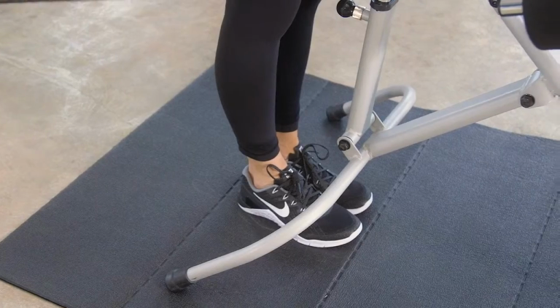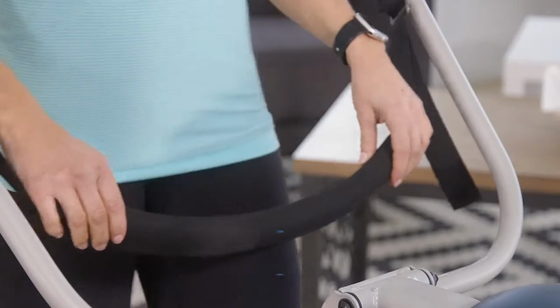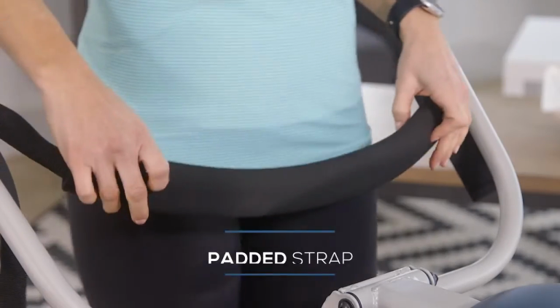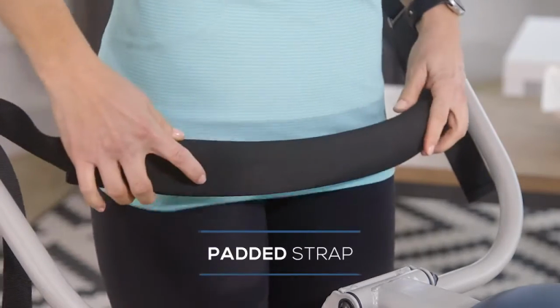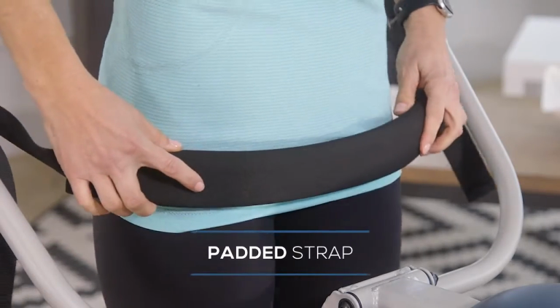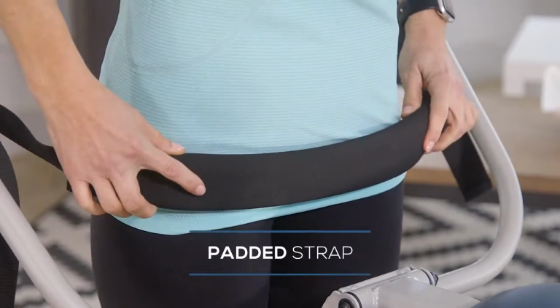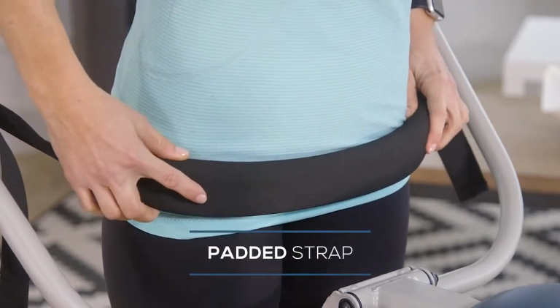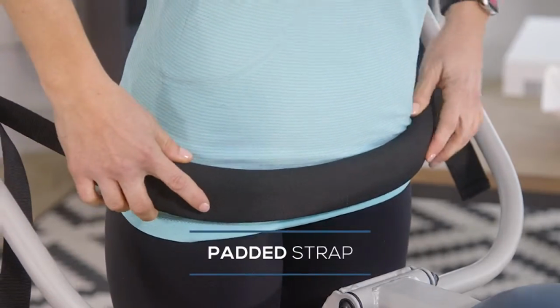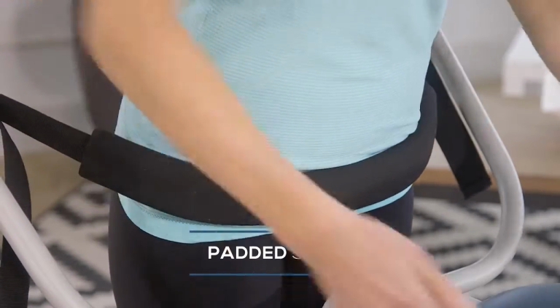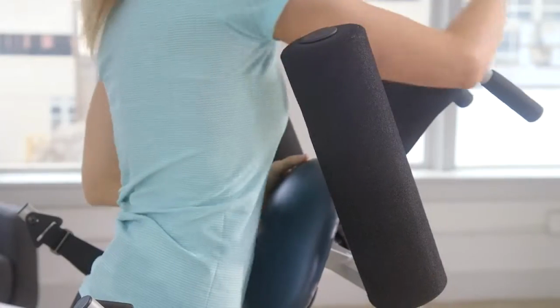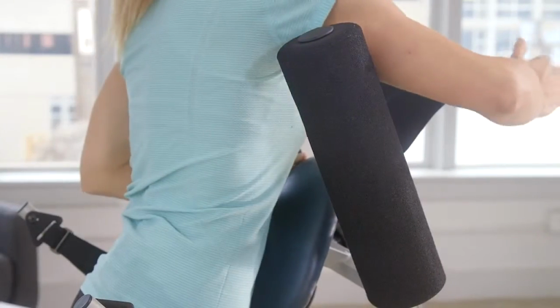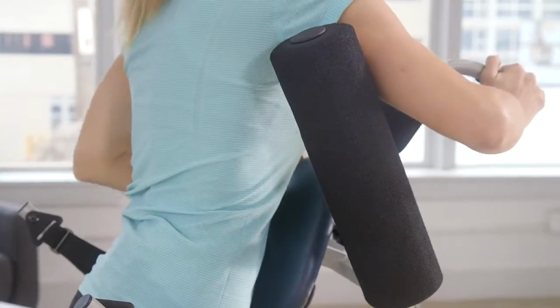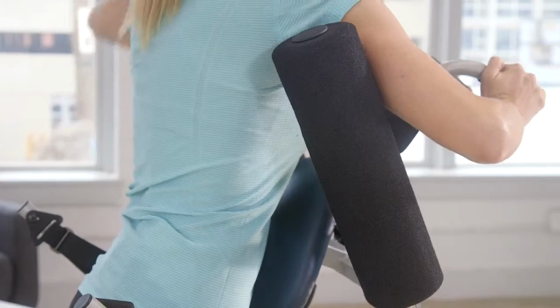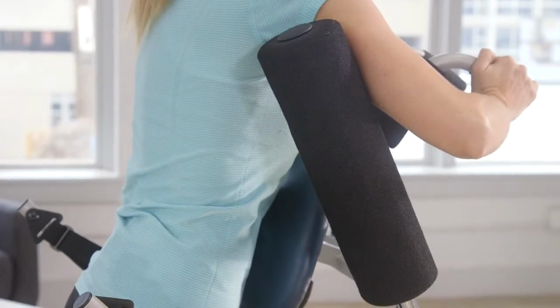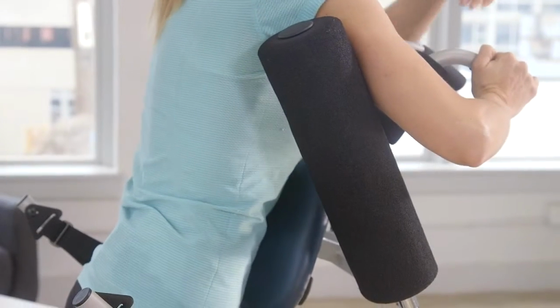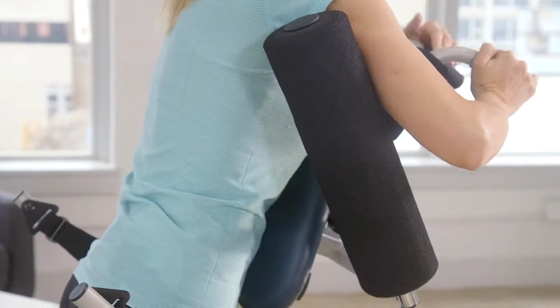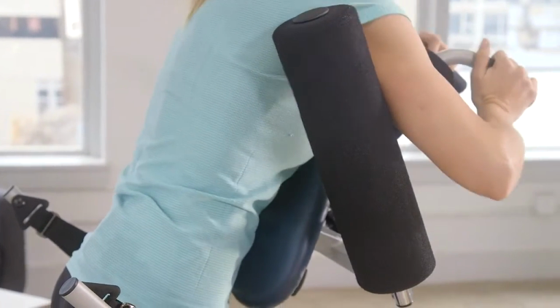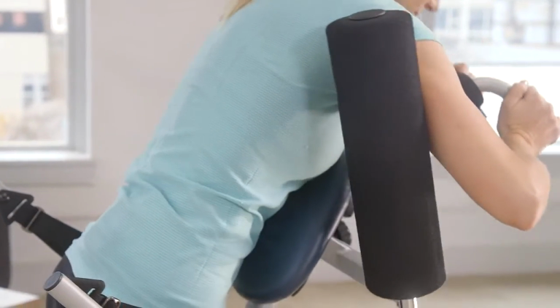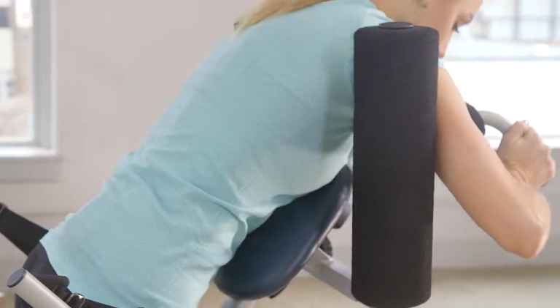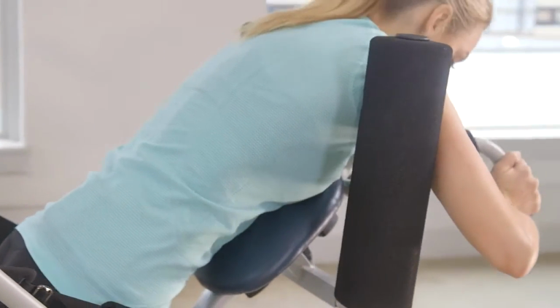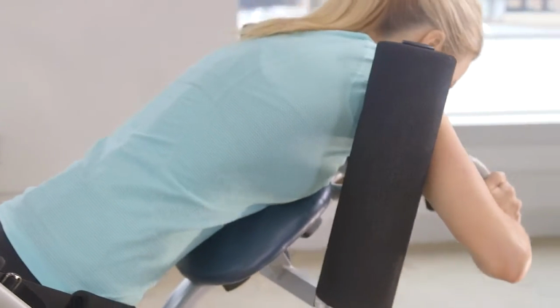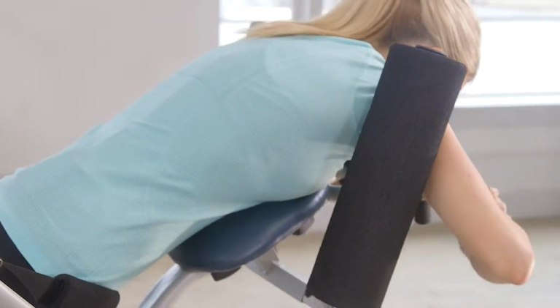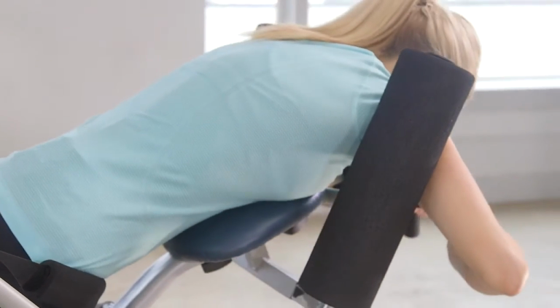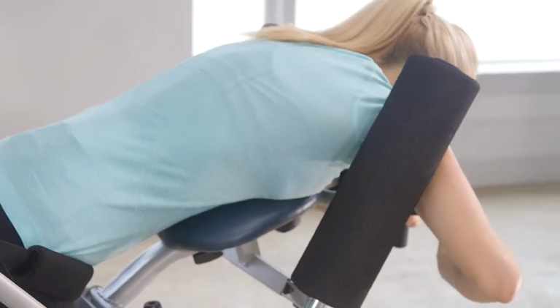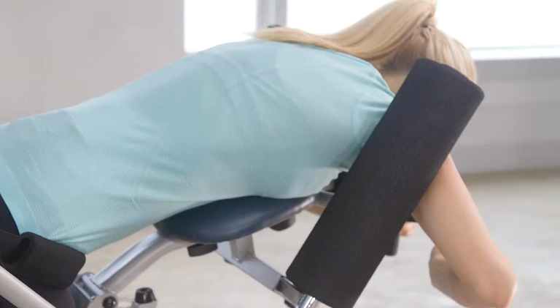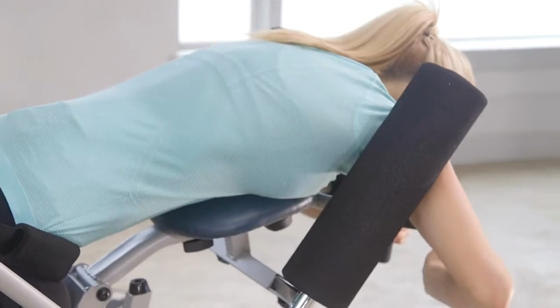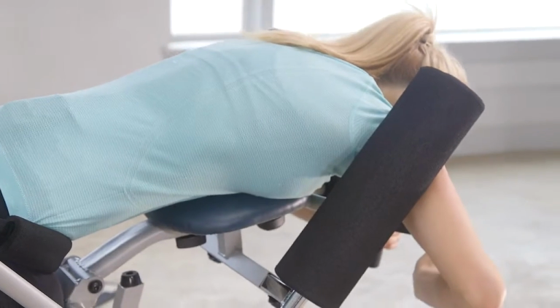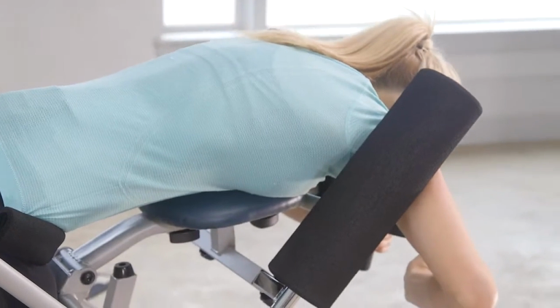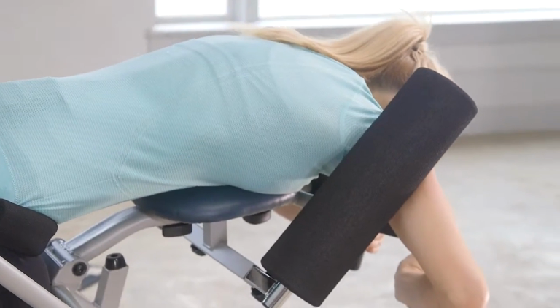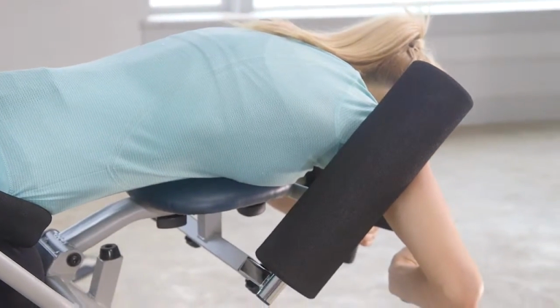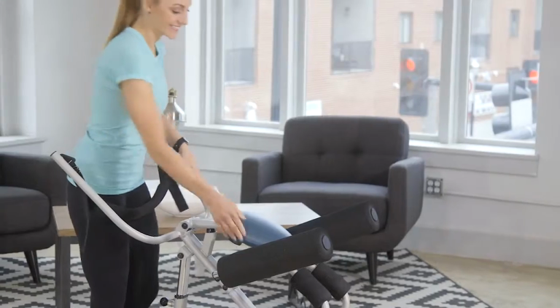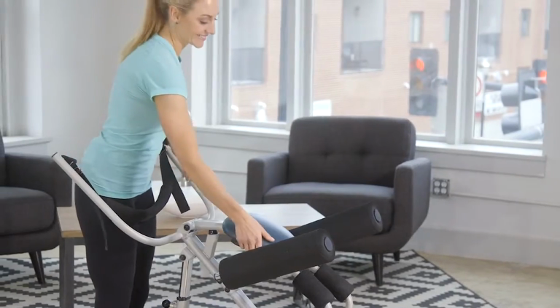To get started, you stand behind the leg straps, place your arms in front of the foam supports, grab the handles, and bend over. You're in complete control of your inversion, so you feel secure.